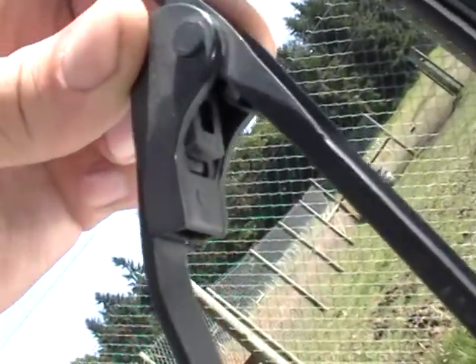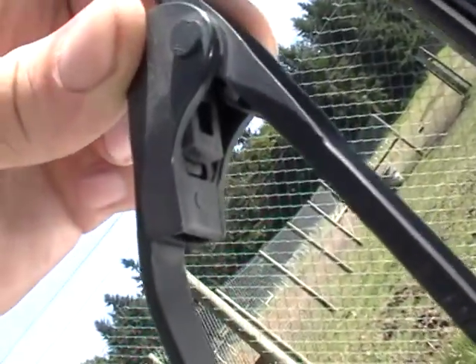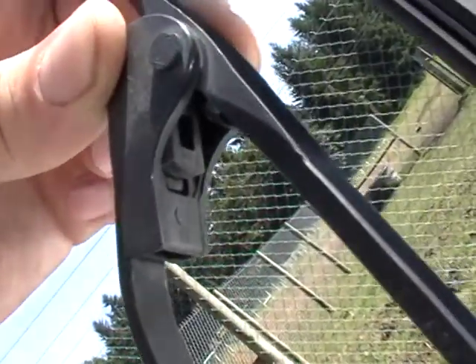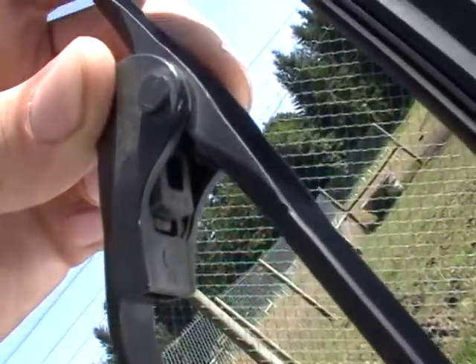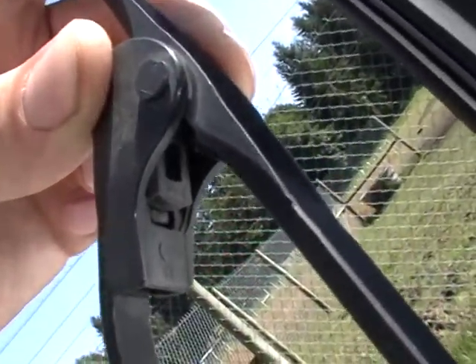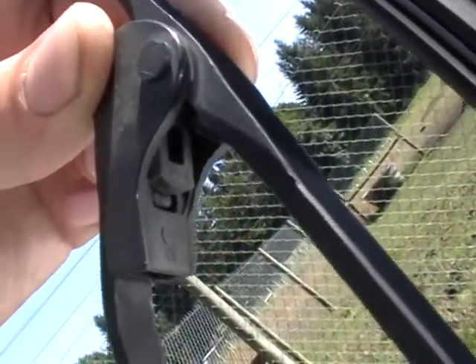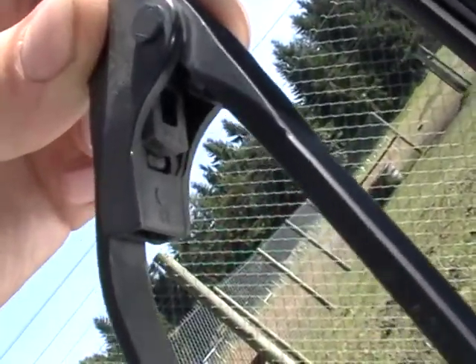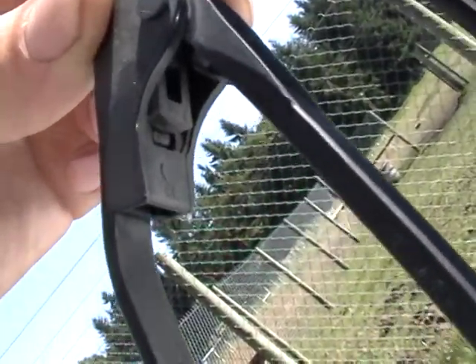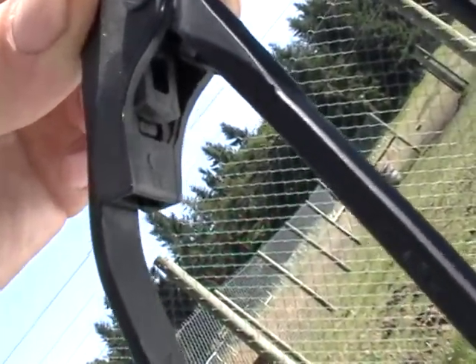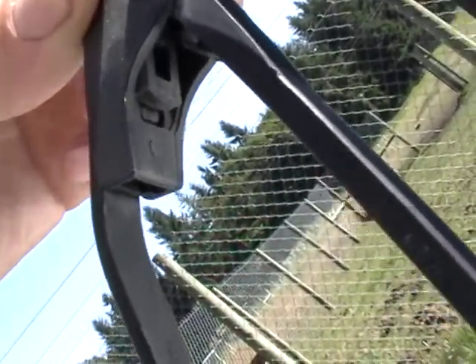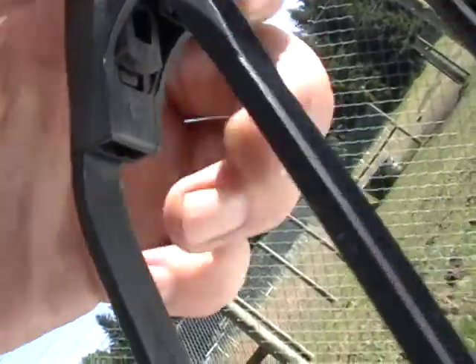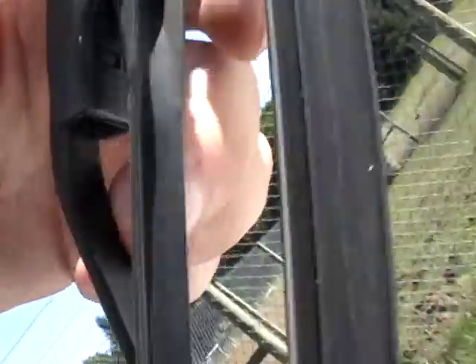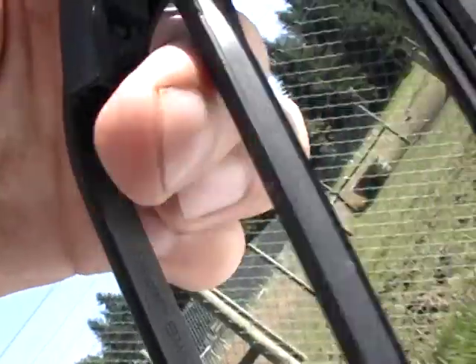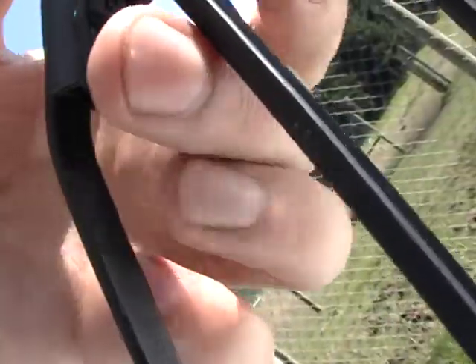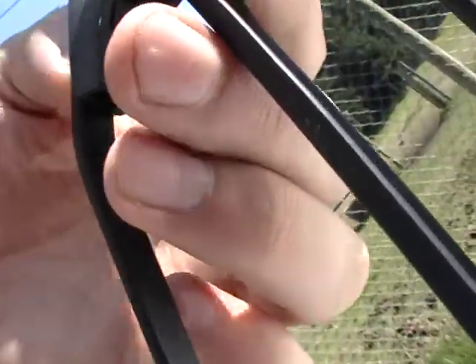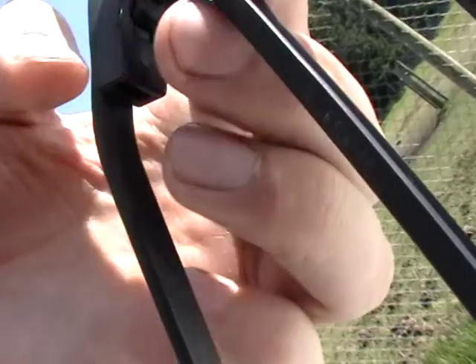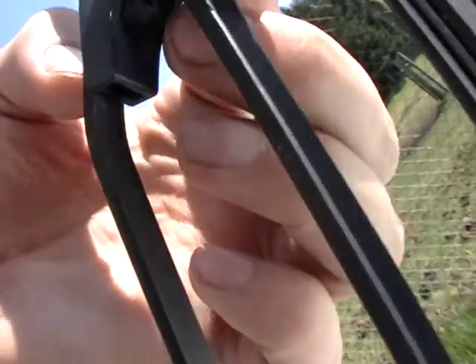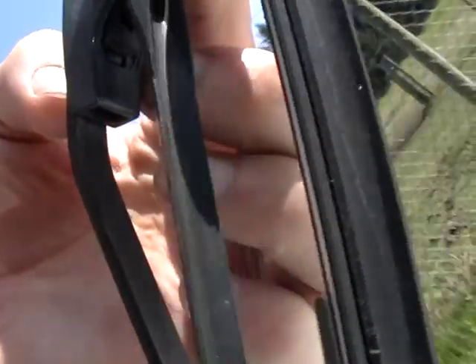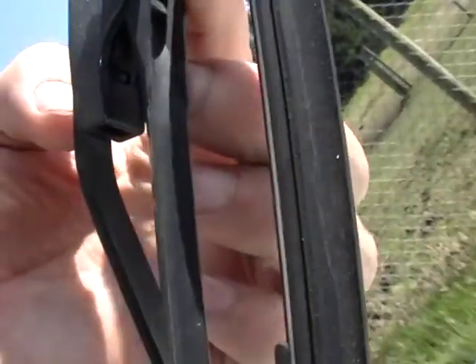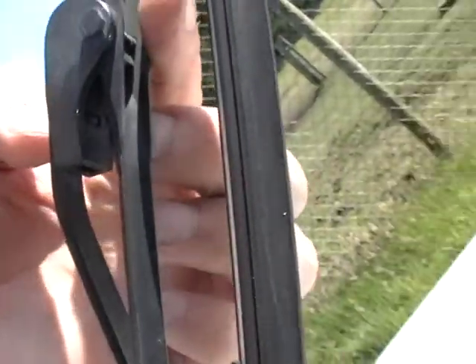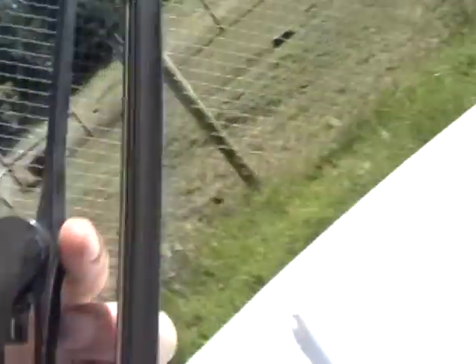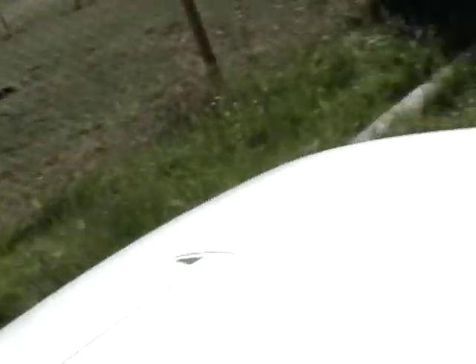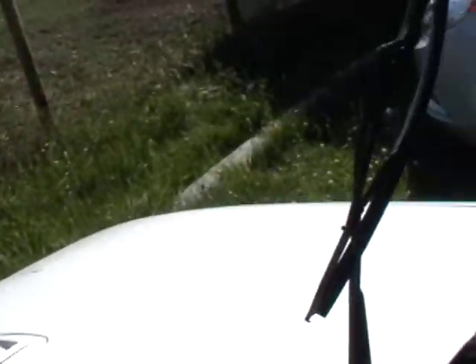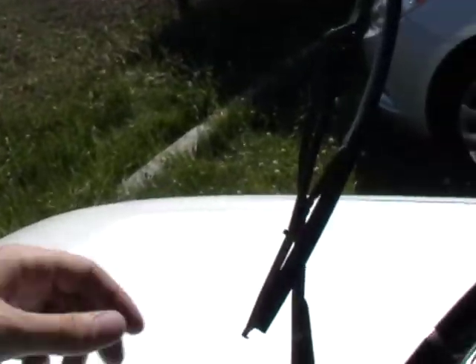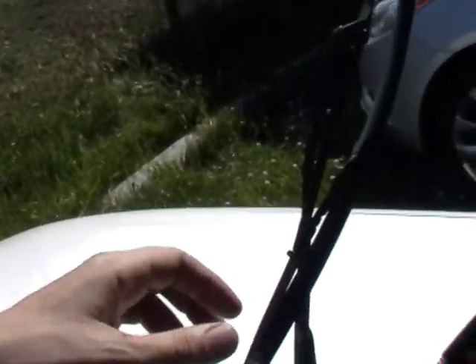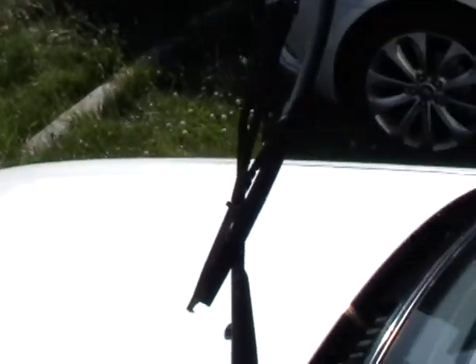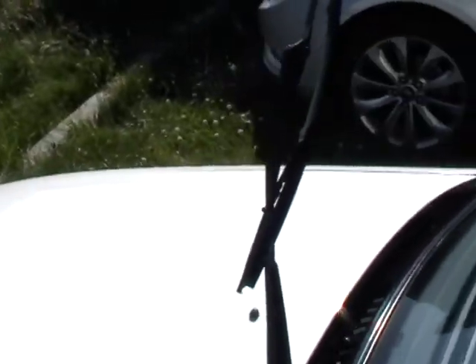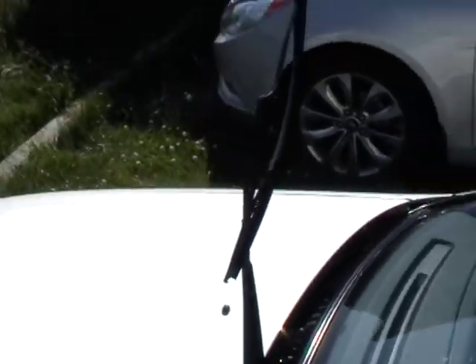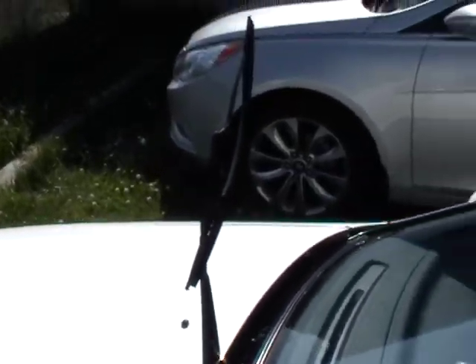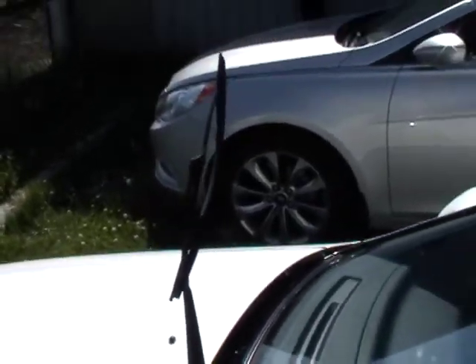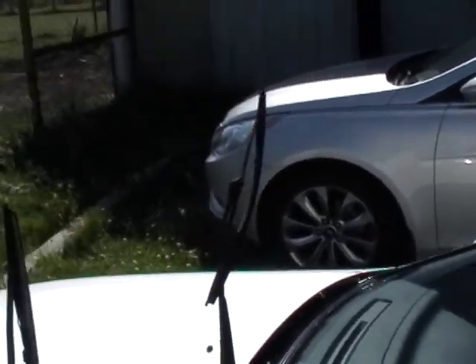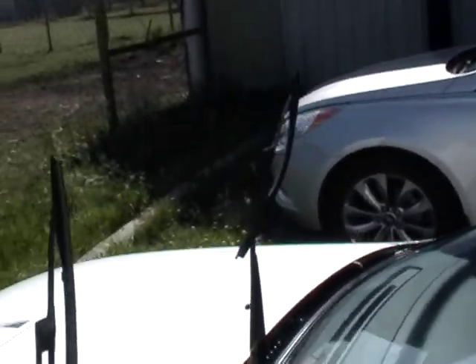If you look in there, there's a little pin, and you're just going to be using a screwdriver and pushing that one down. It's going to be the same exact kind on the other side.